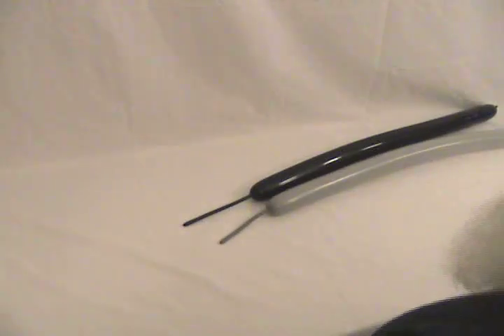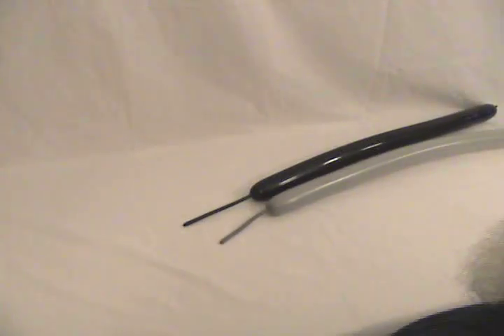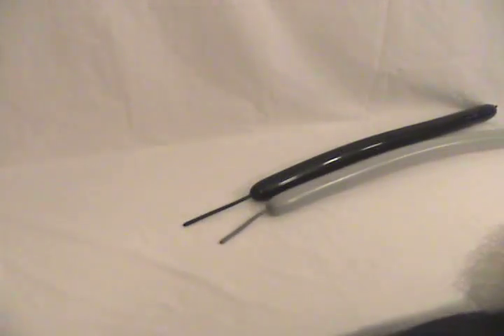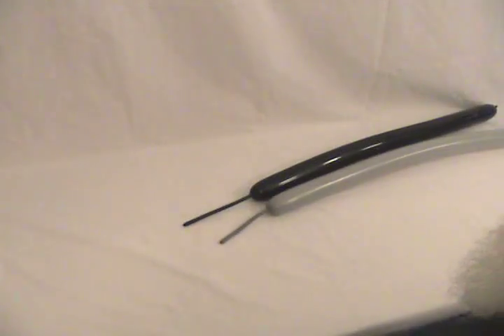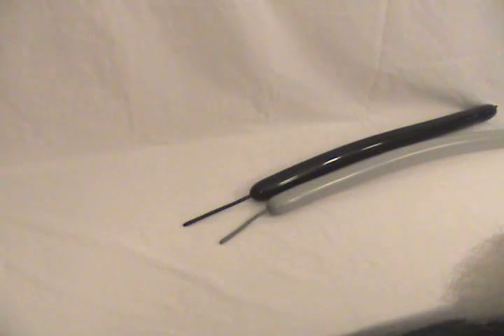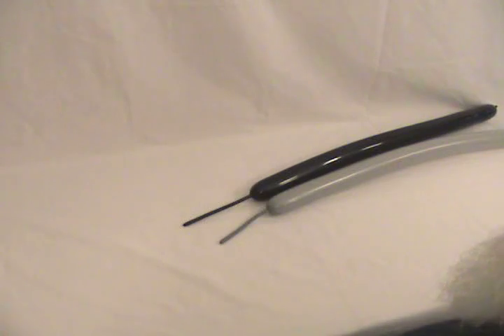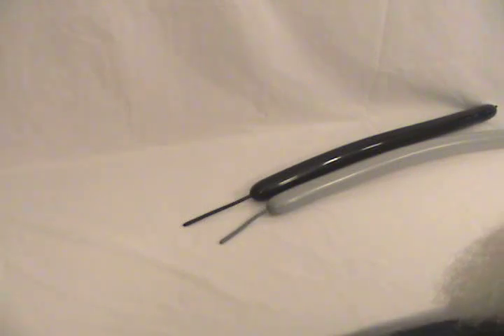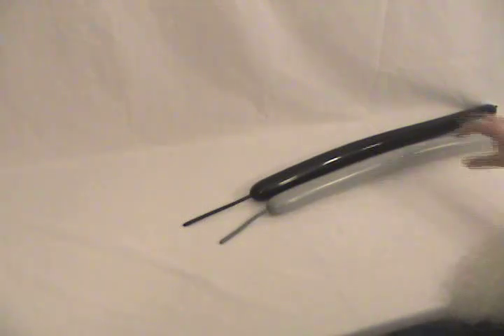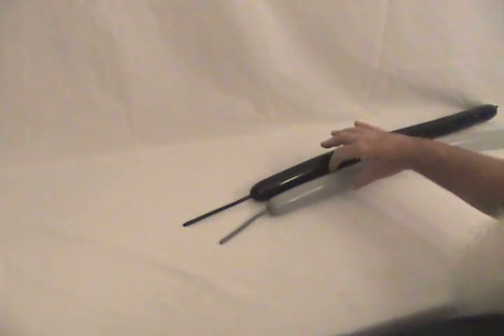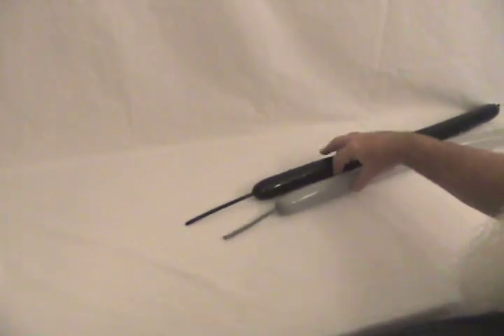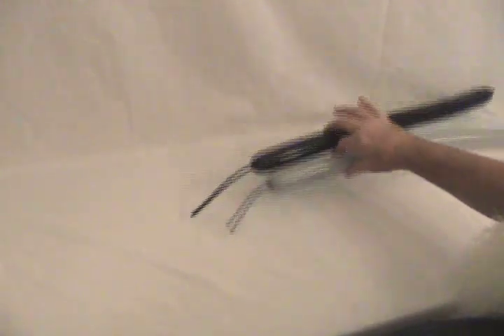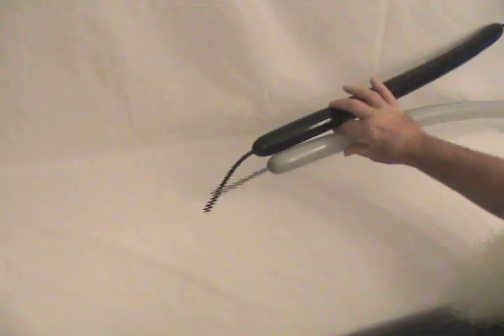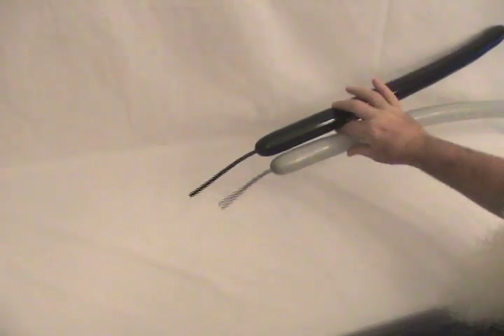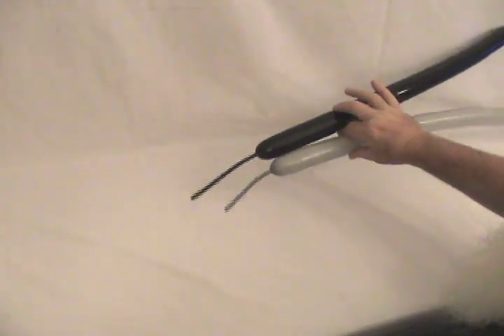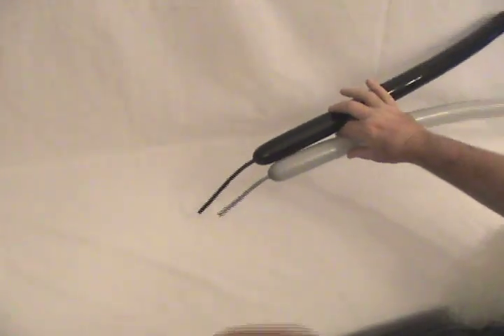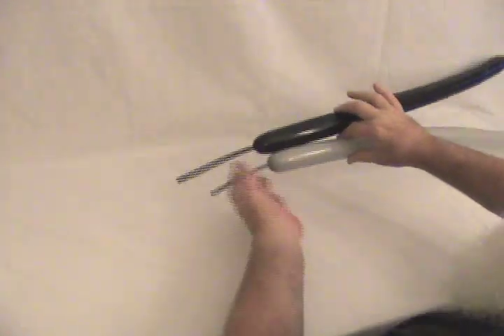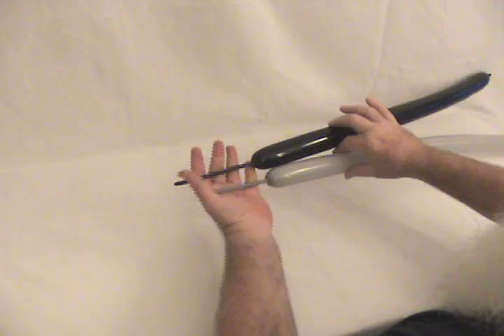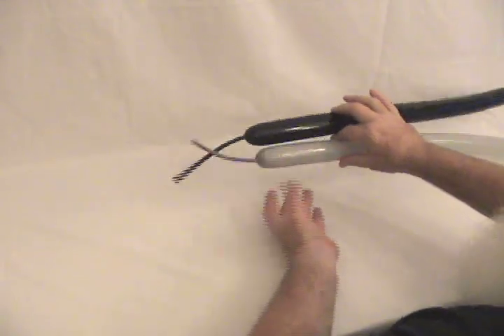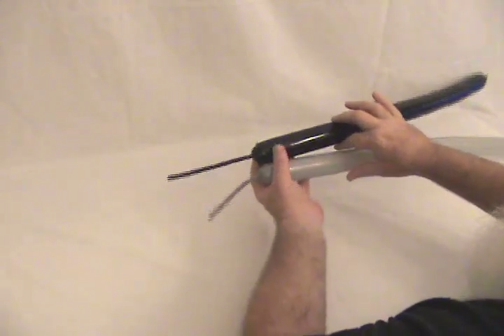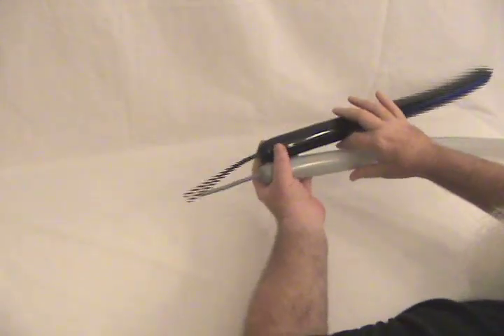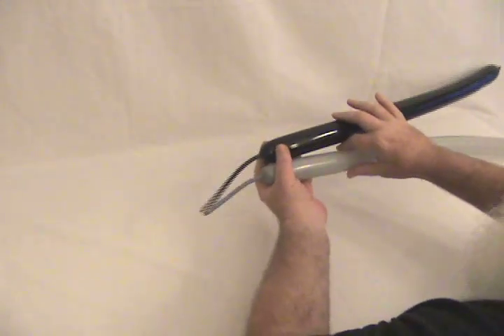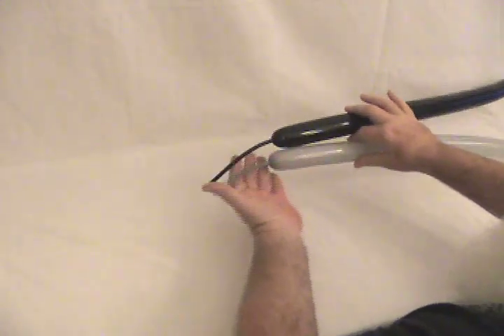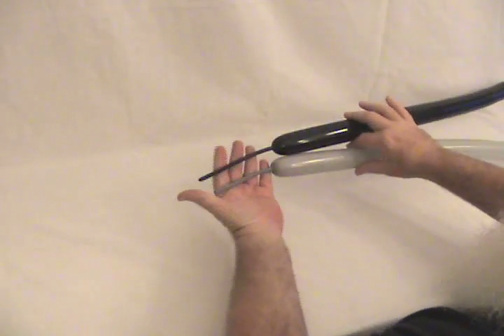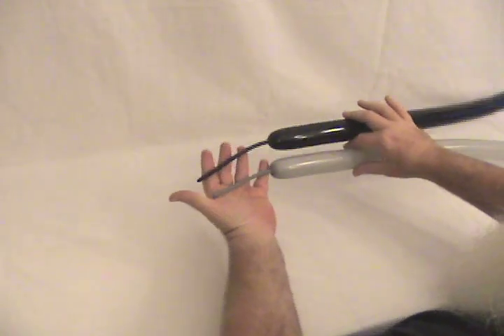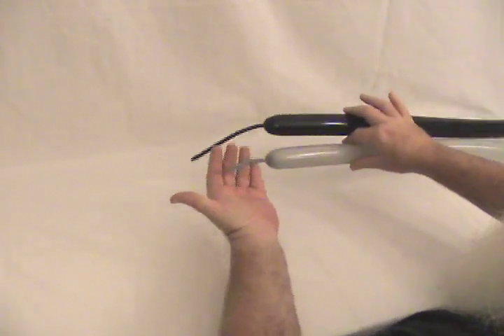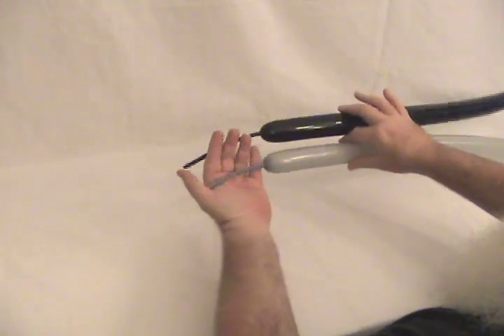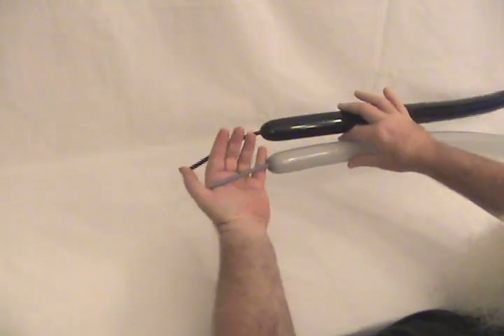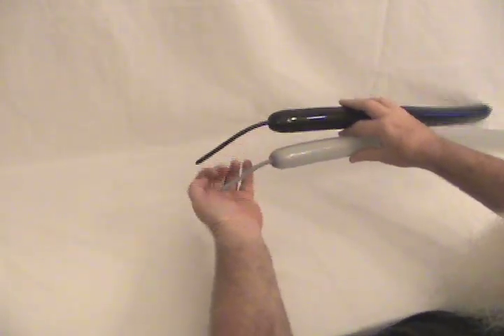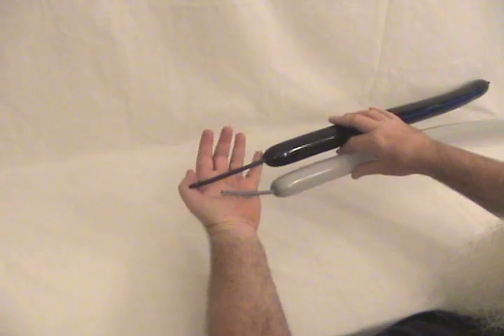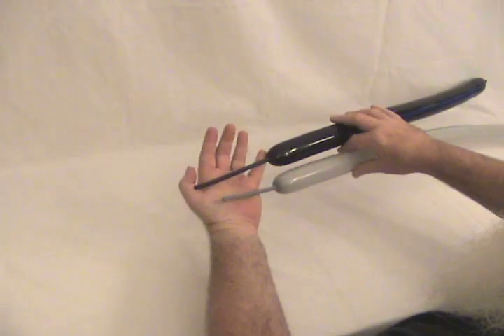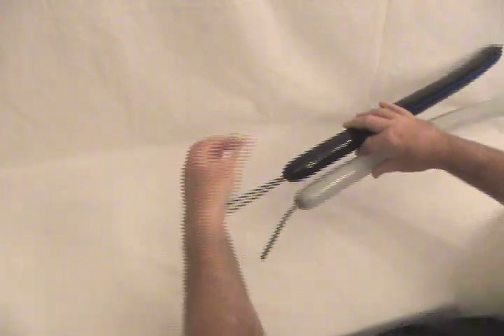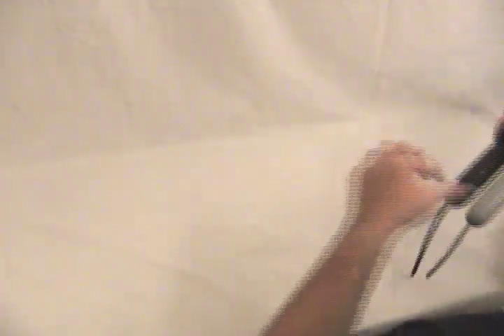And now for the new and improved Beagle on a bike. I've got two 260s, a gray and a black. The gray would normally be white, but I'm doing gray so you can see it better against the white background. The gray has about four inches uninflated, the black has maybe five.